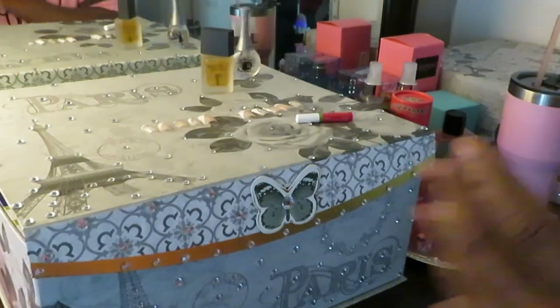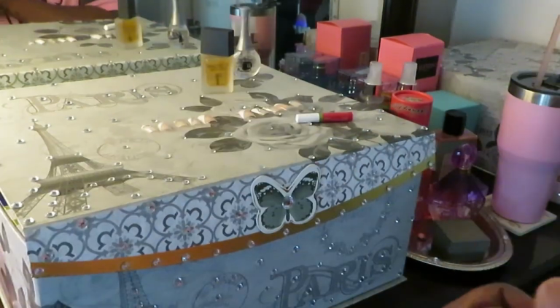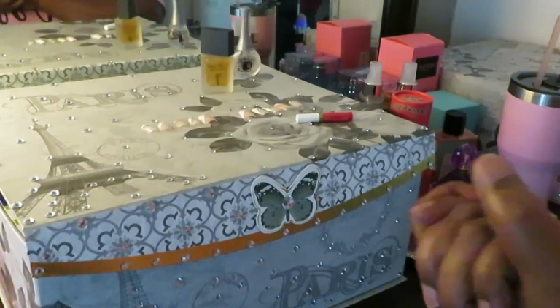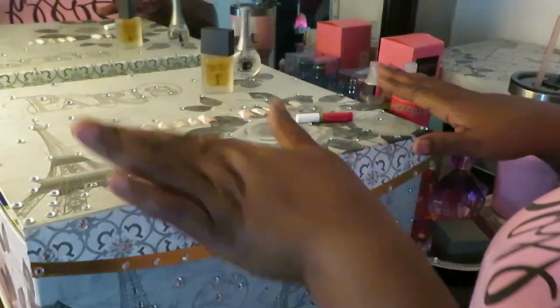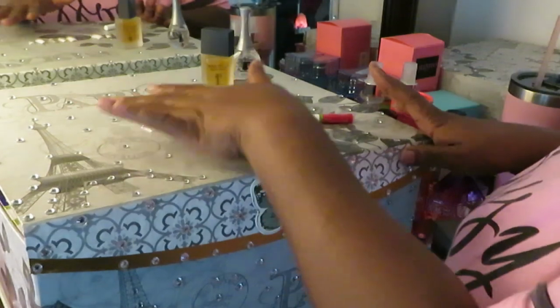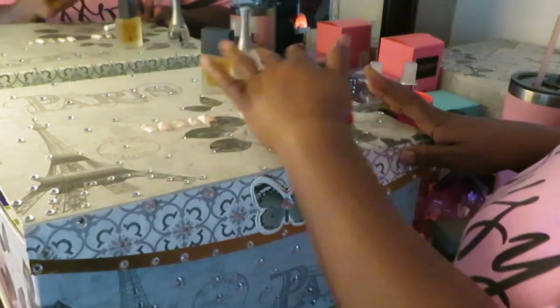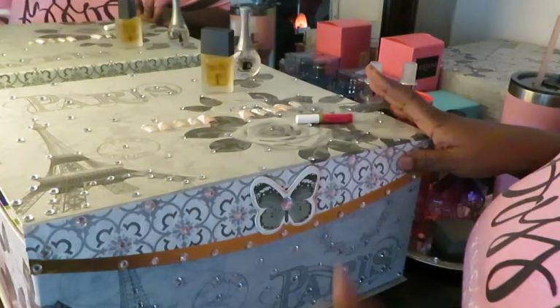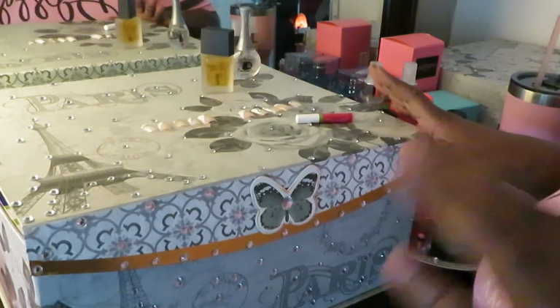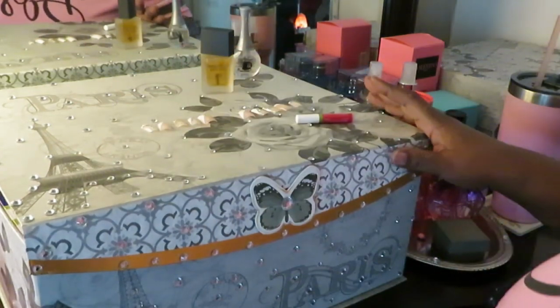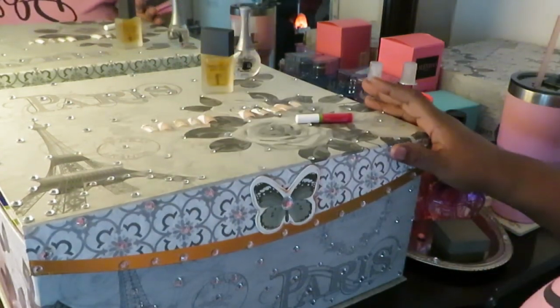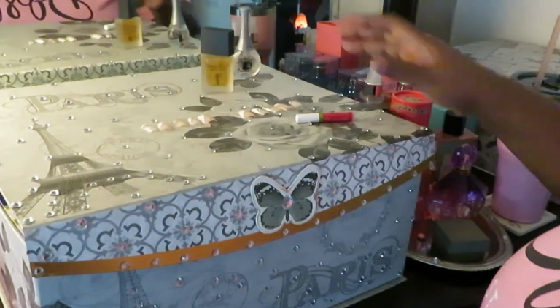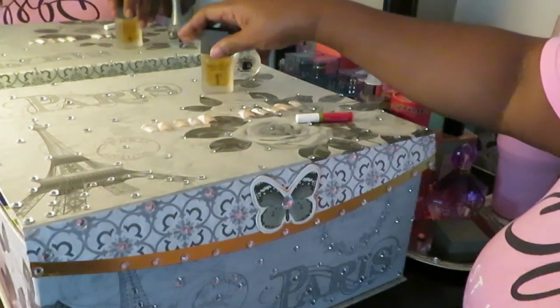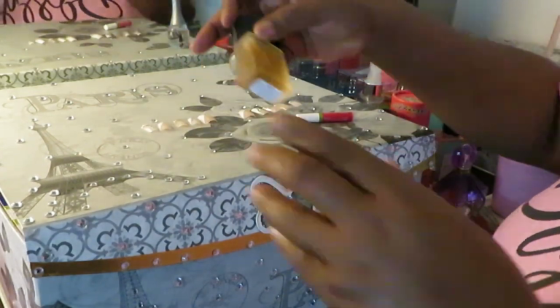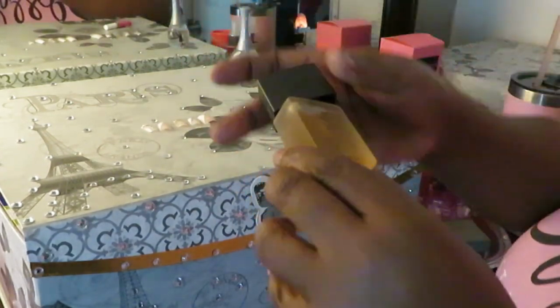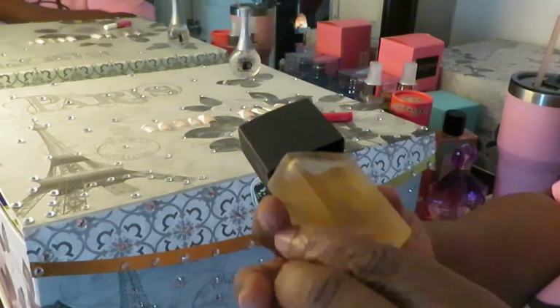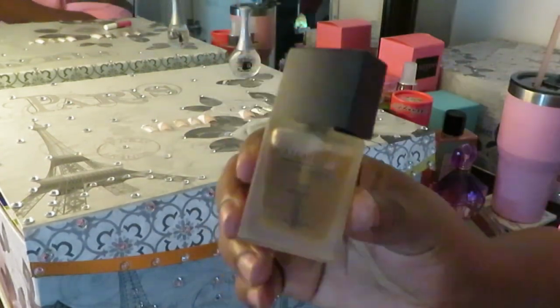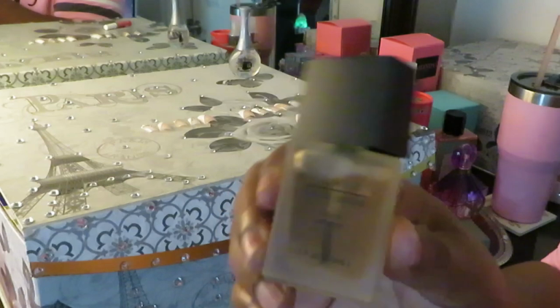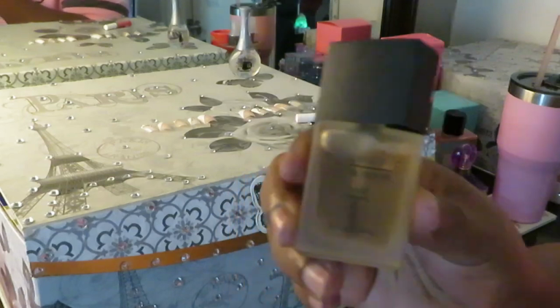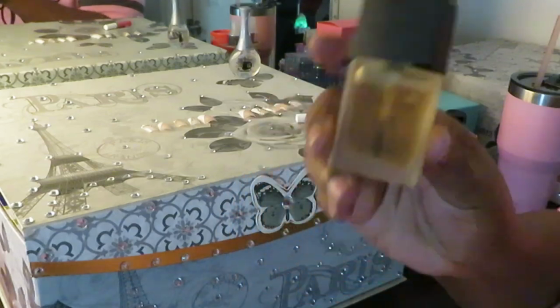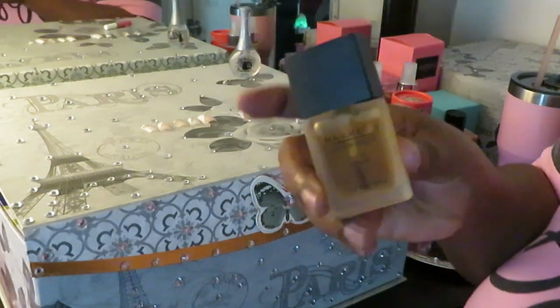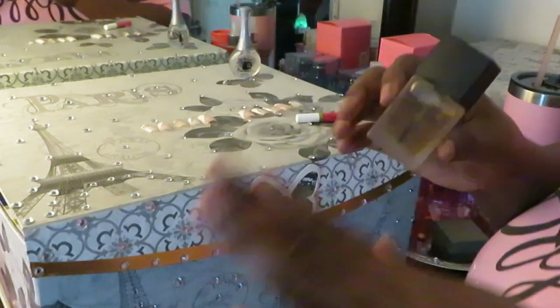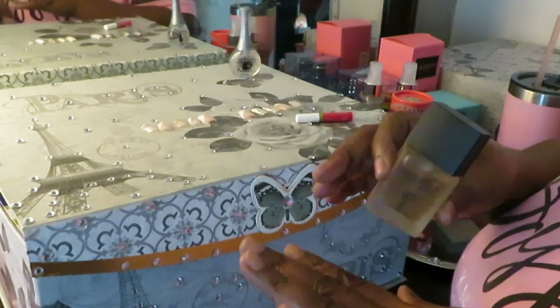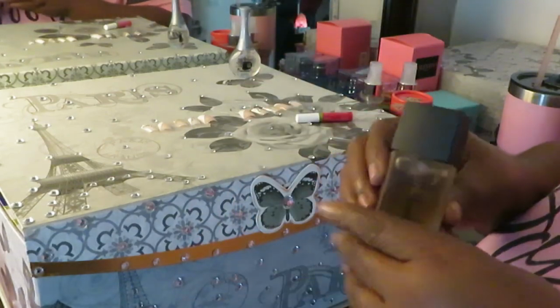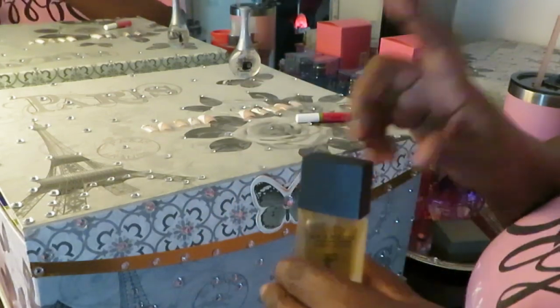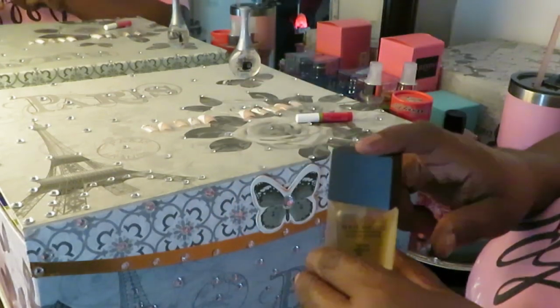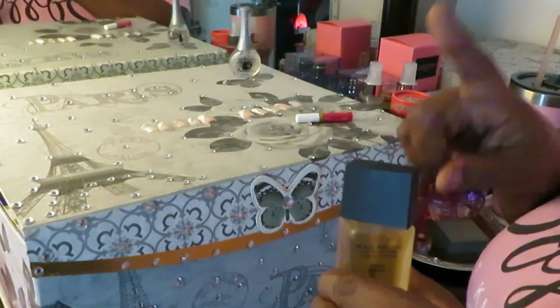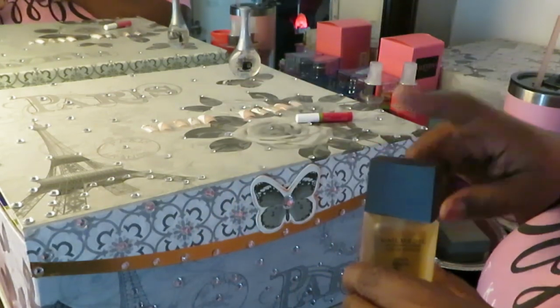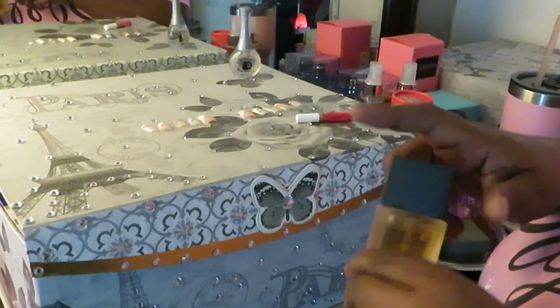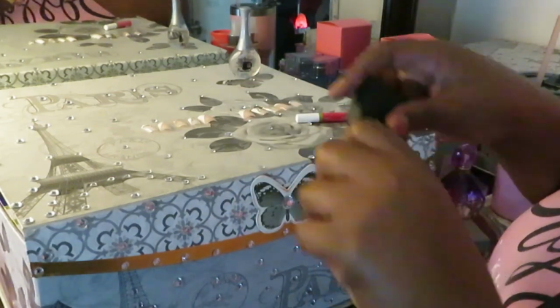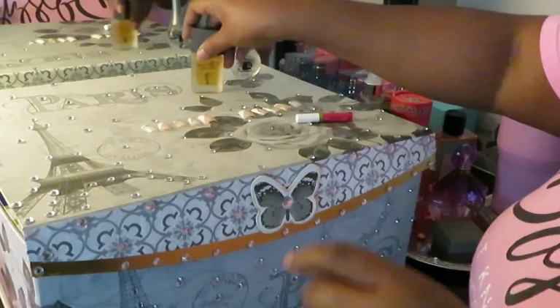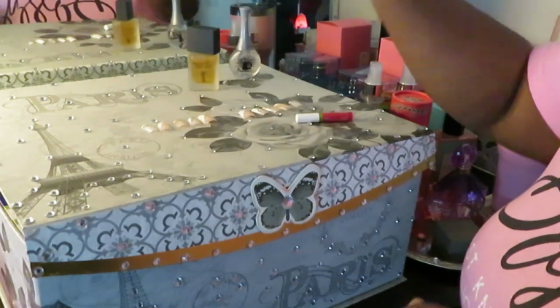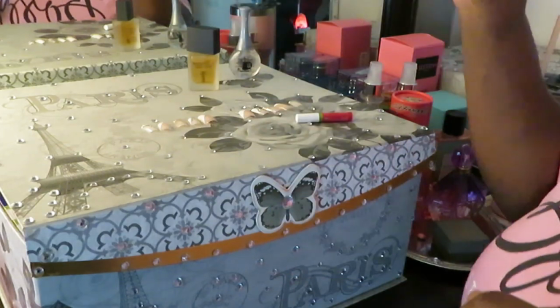All right guys, I'm back. I've got my nails all laid out as y'all can see. And today I've got my cuticle oil. I'm going to be doing that once I get my nails on — I'm going to do a little cuticle oil treatment on all my cuticles.